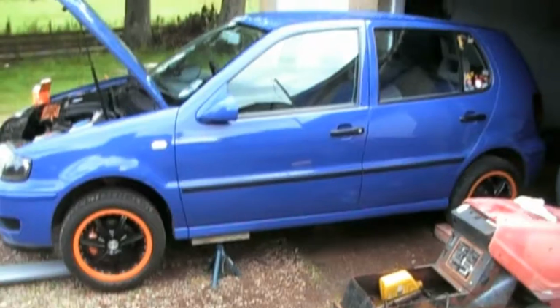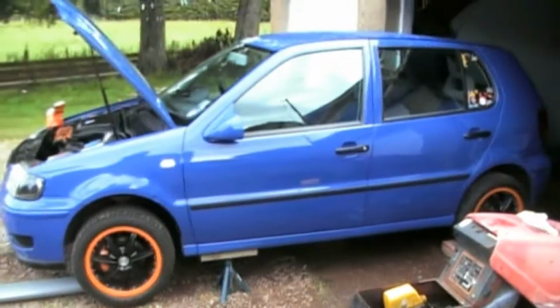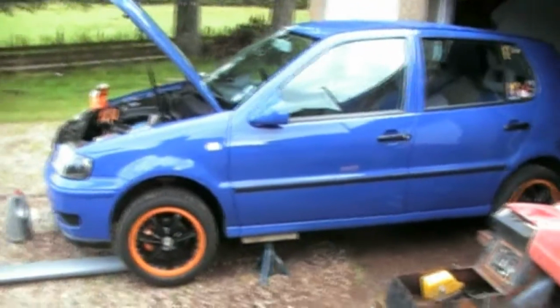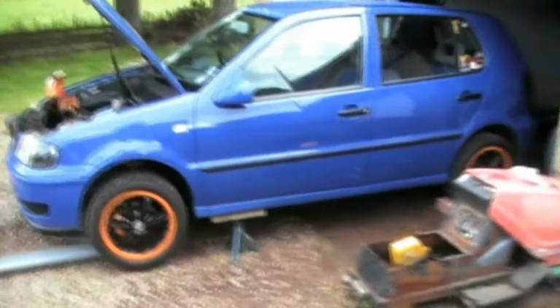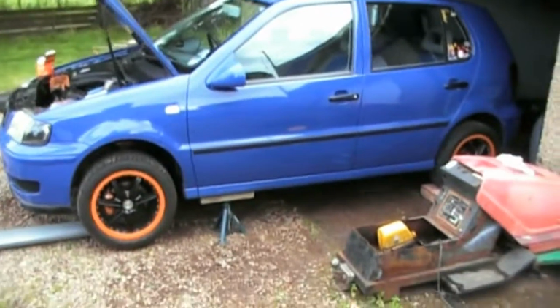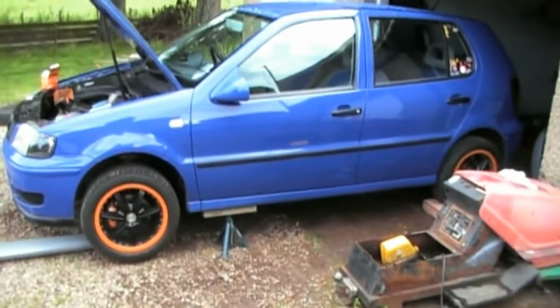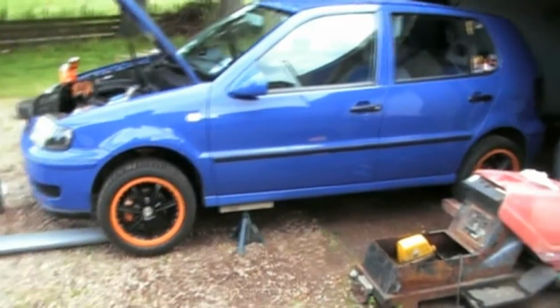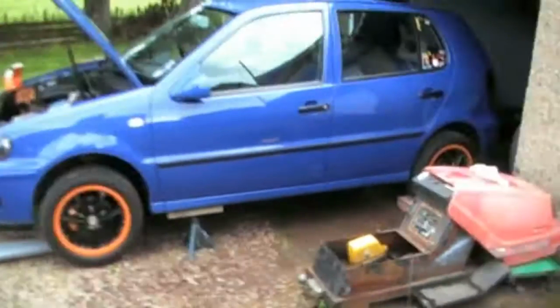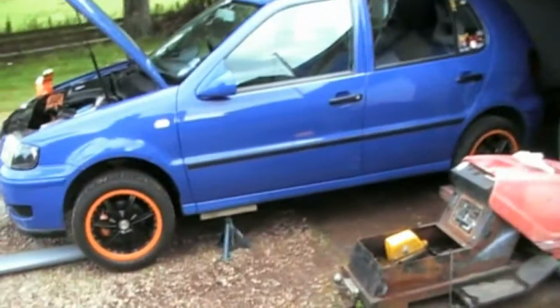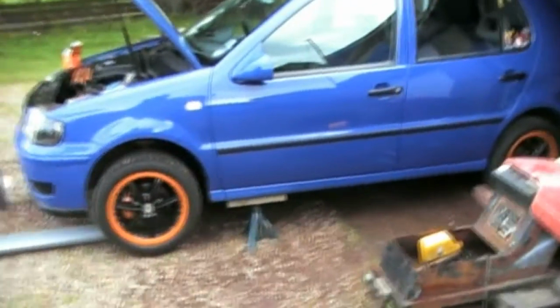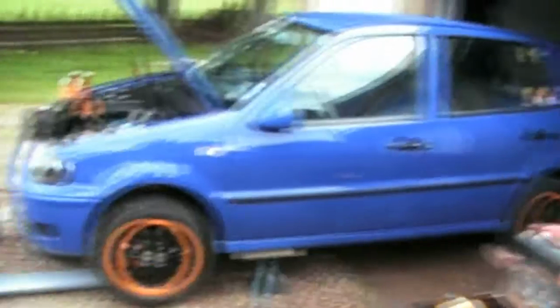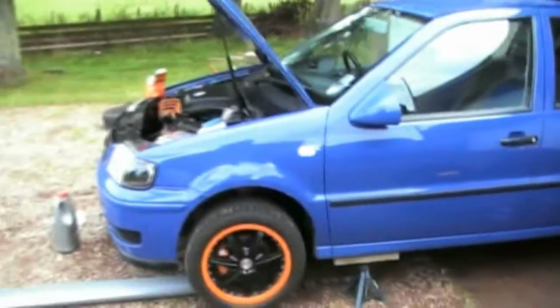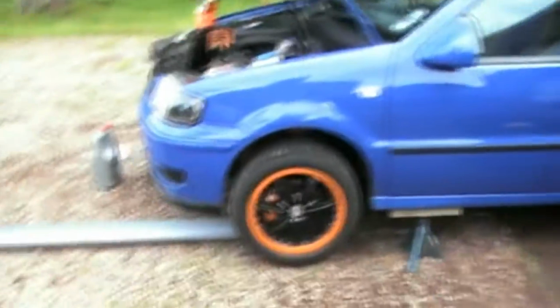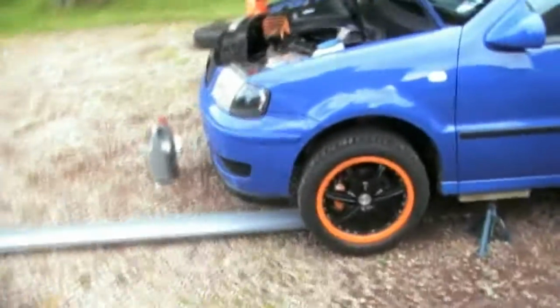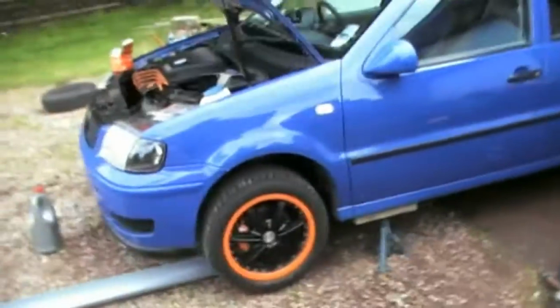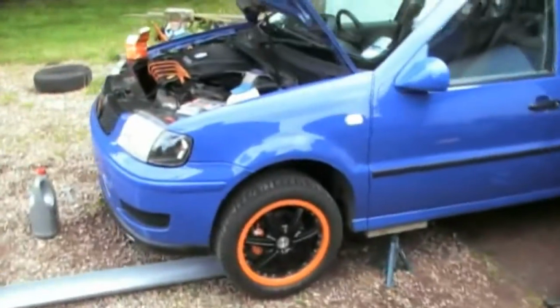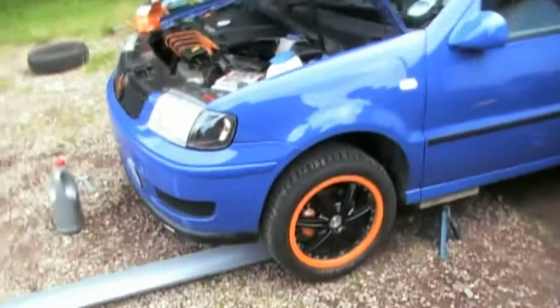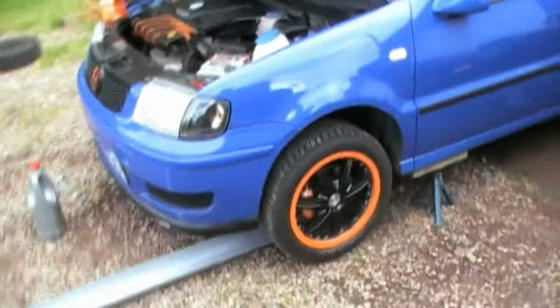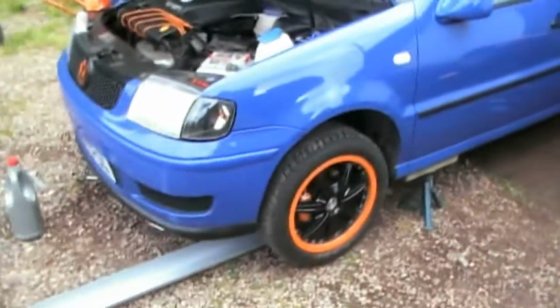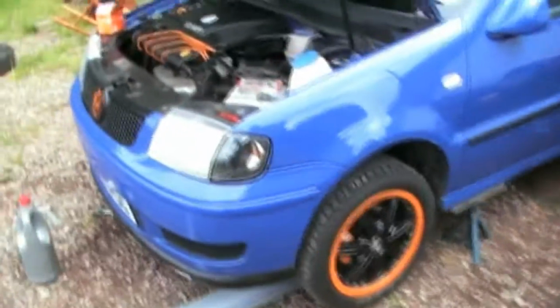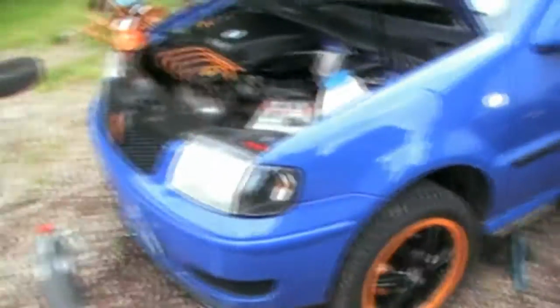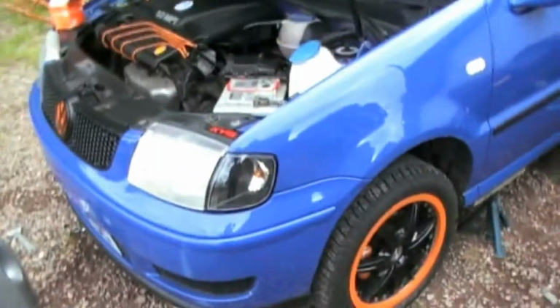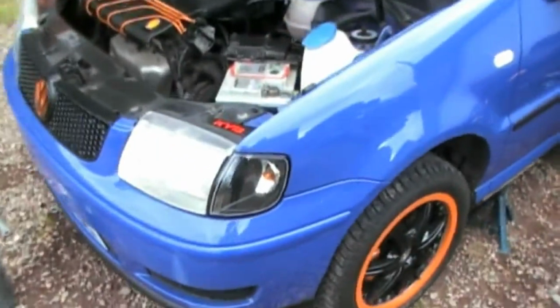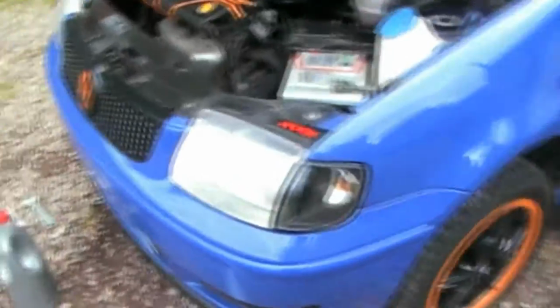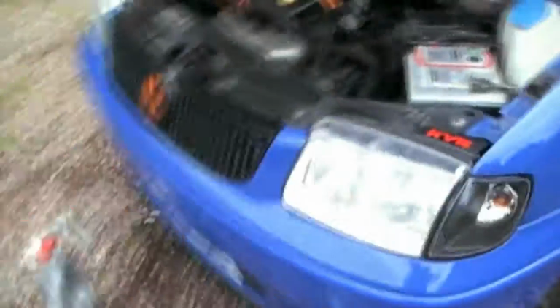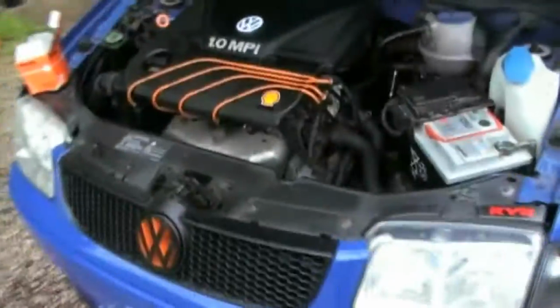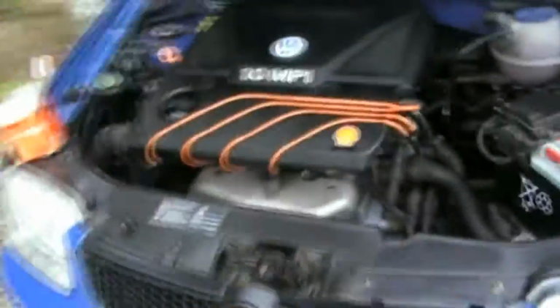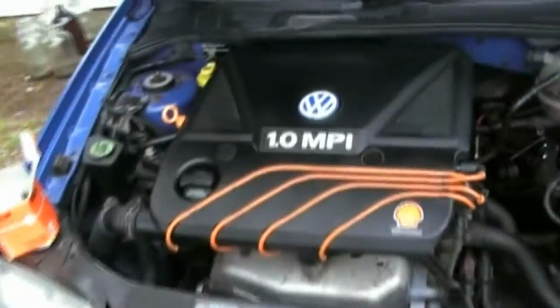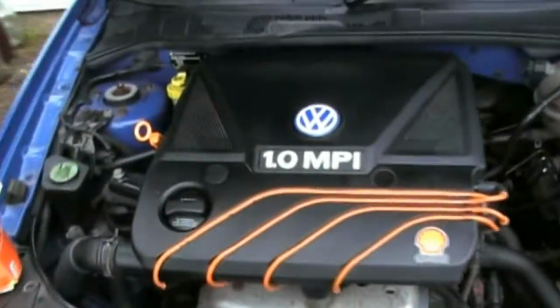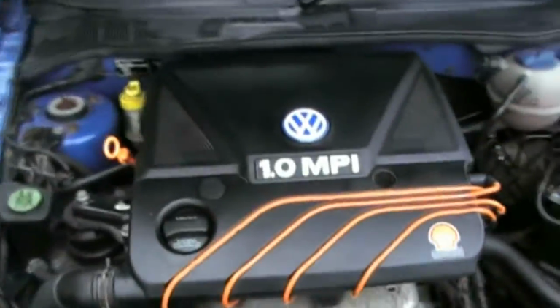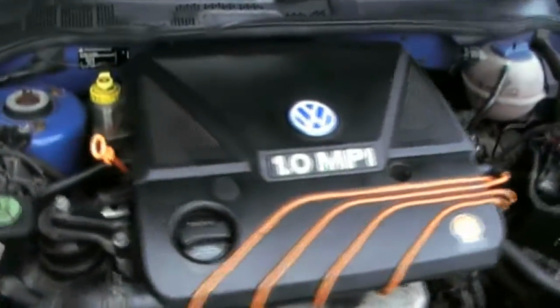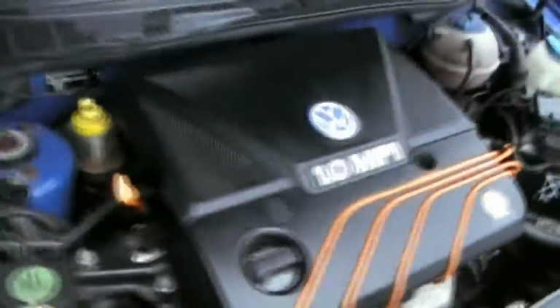Hey, I've been asked a few times to get a video of my car. This has been in the background of a few of my videos. It's a 2000 Volkswagen Polo, one litre multi-point injection.